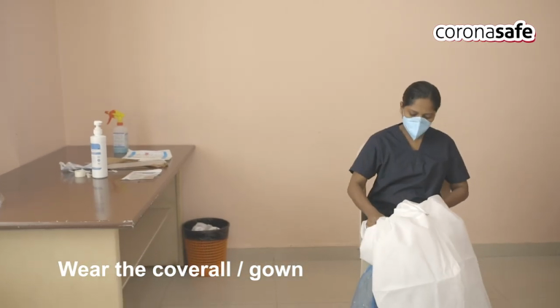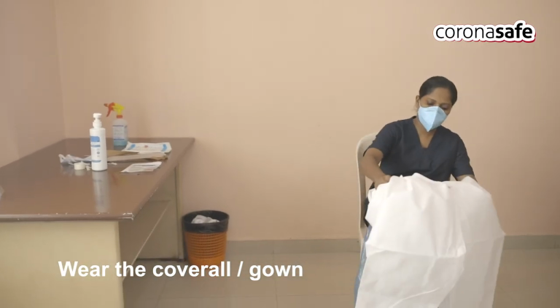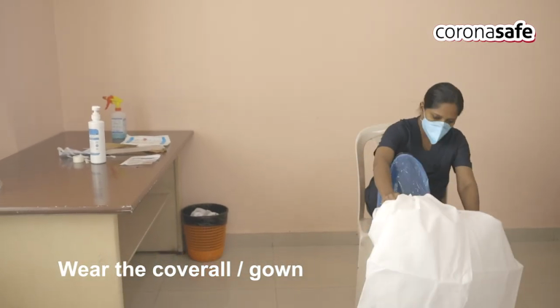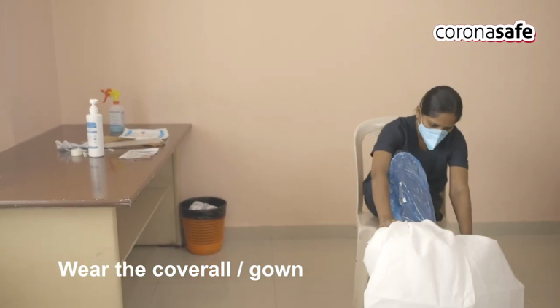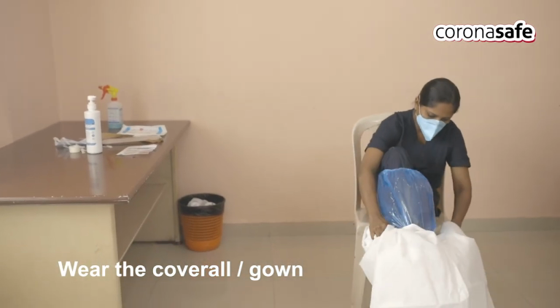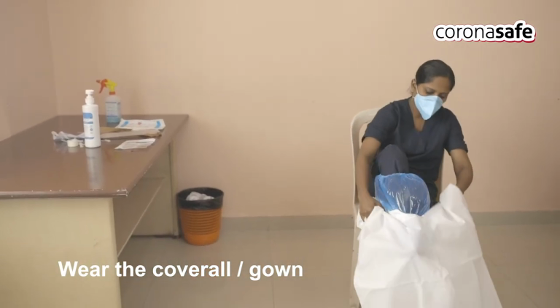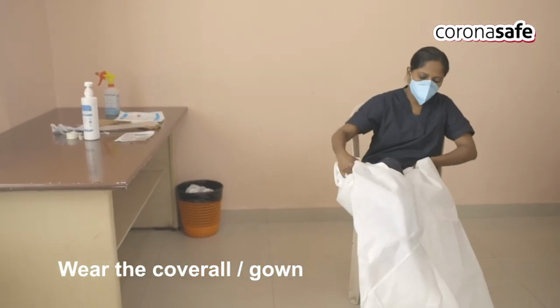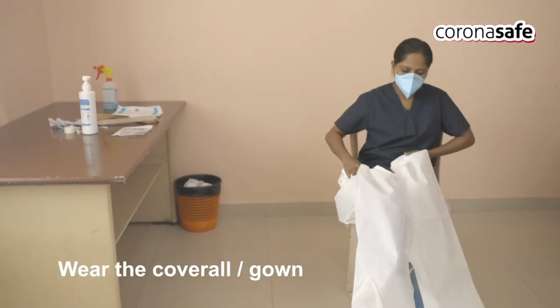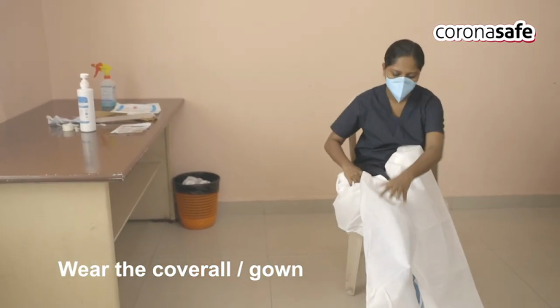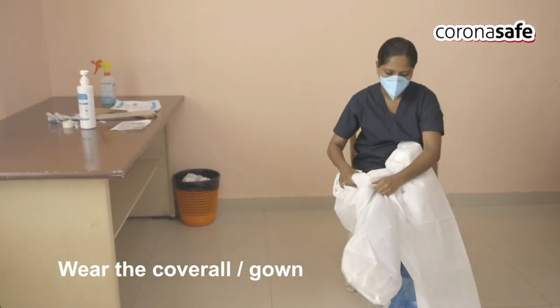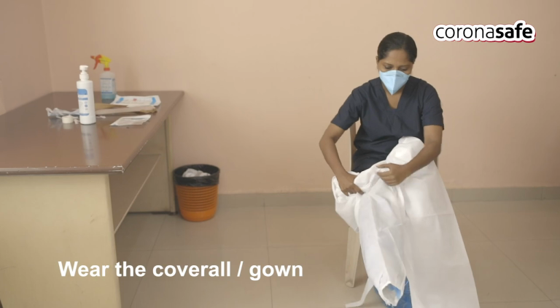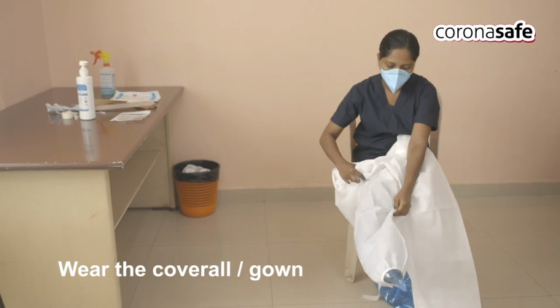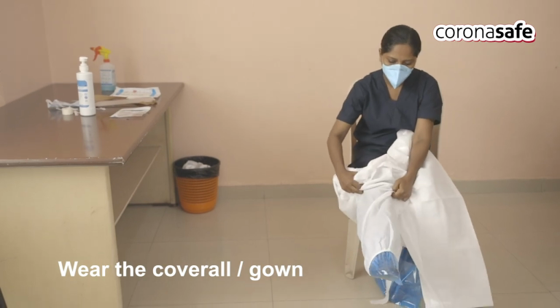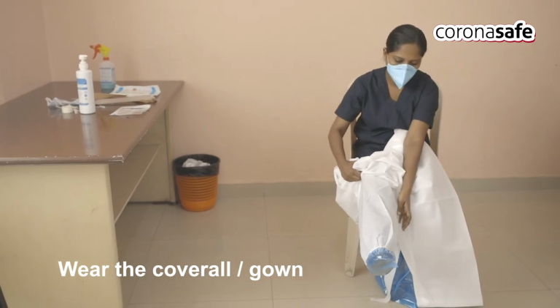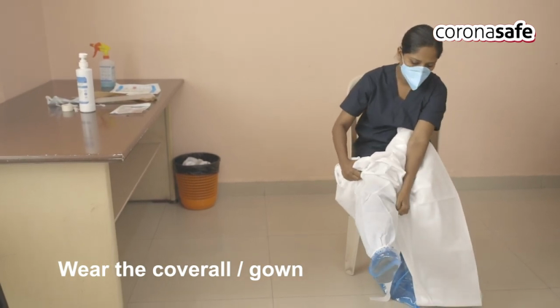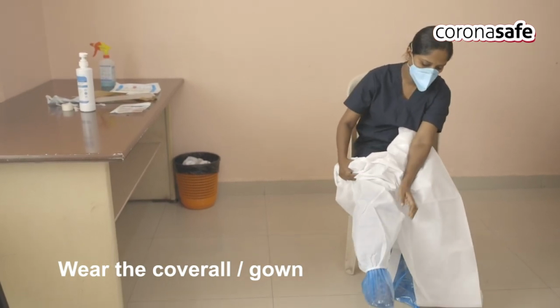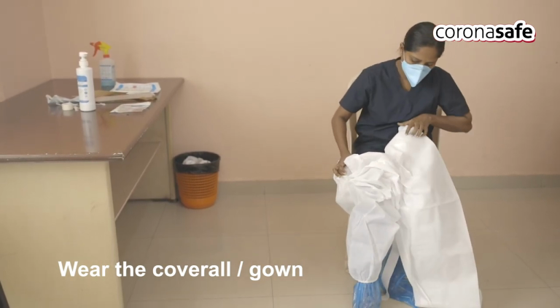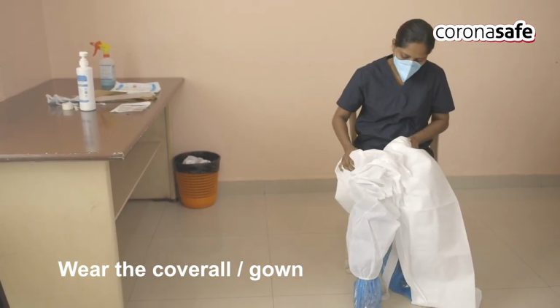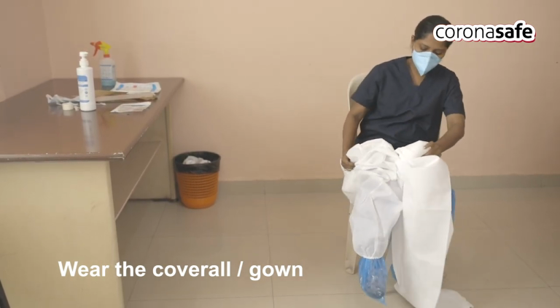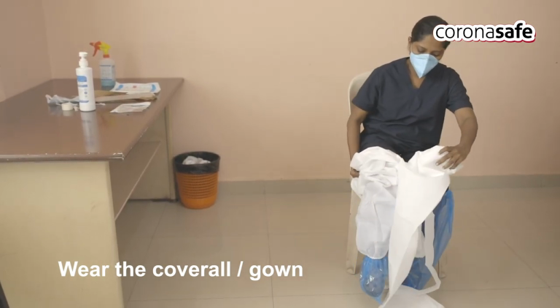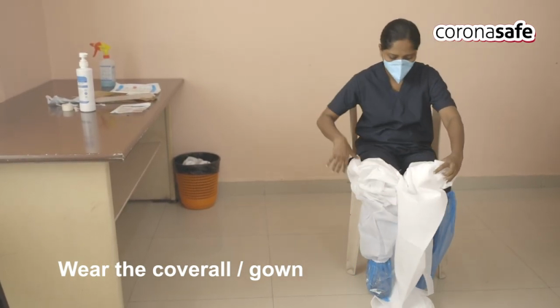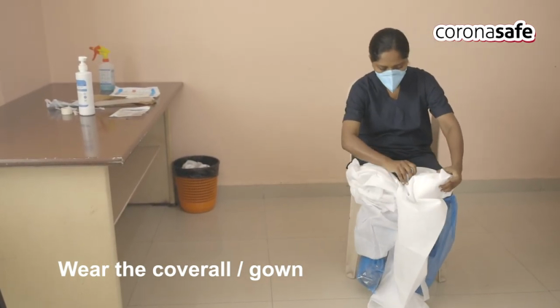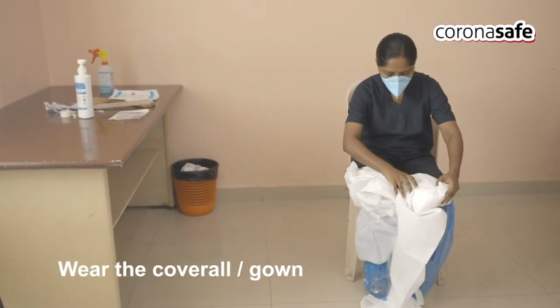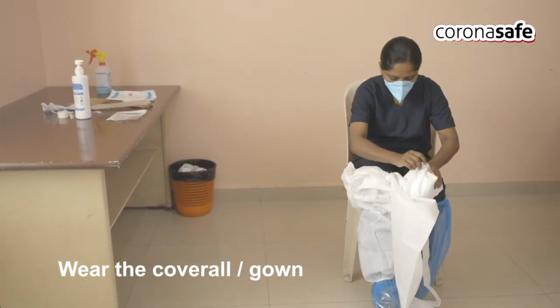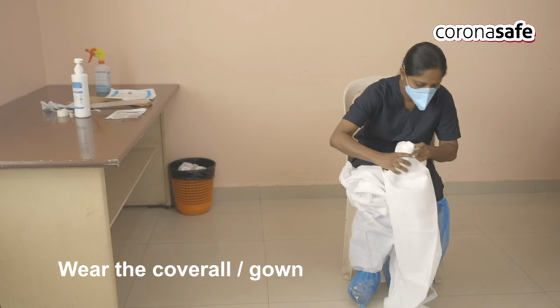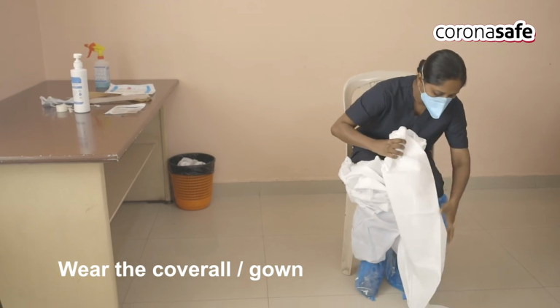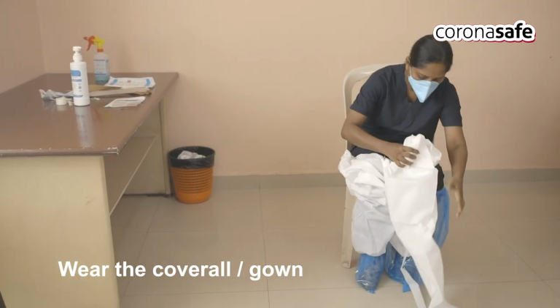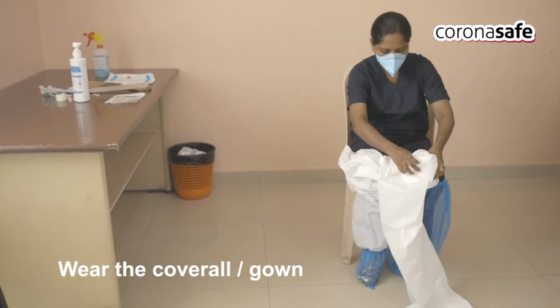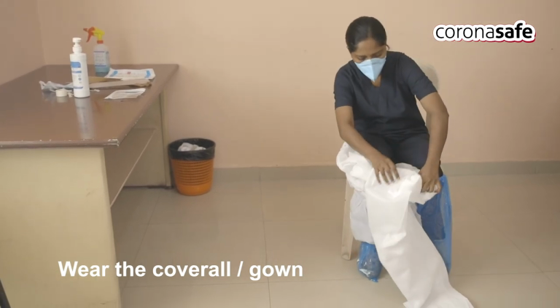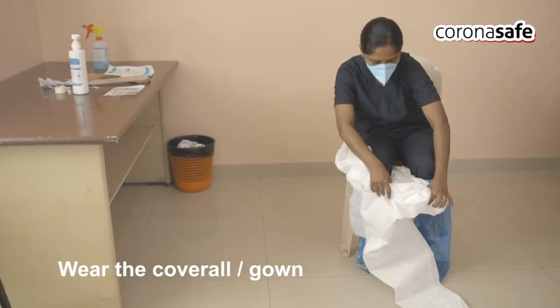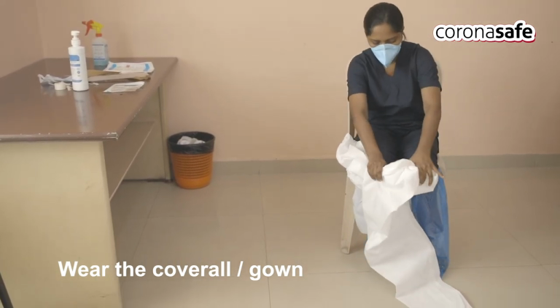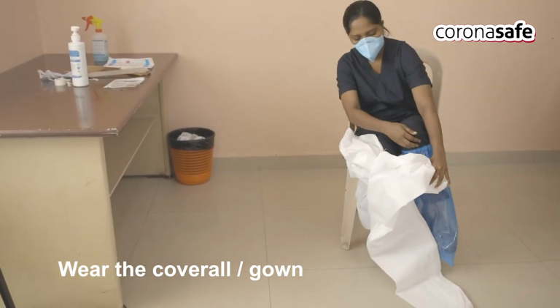Next, wear the coverall or gown. Hold the coverall by securing the sleeves in both hands. Sit facing to the front and put the legs in first, then proceed to the trunk, hands, and finally the hood.